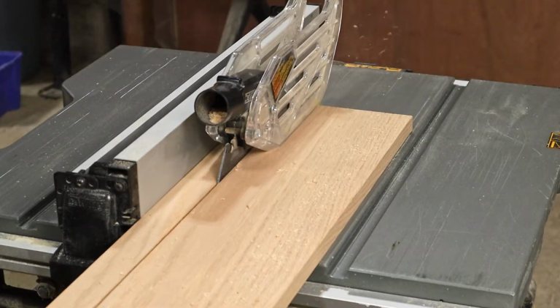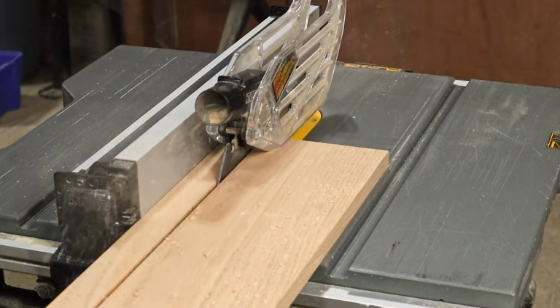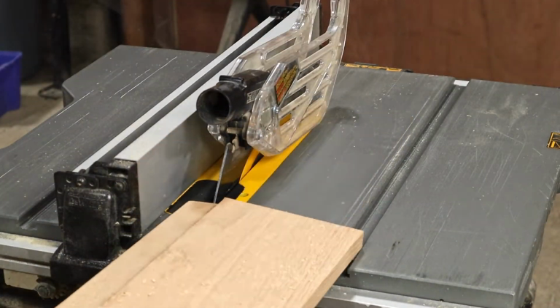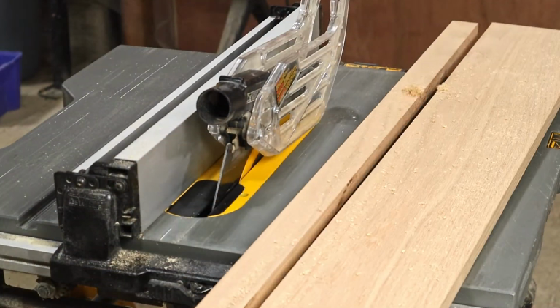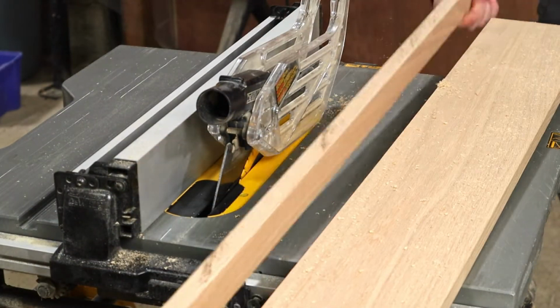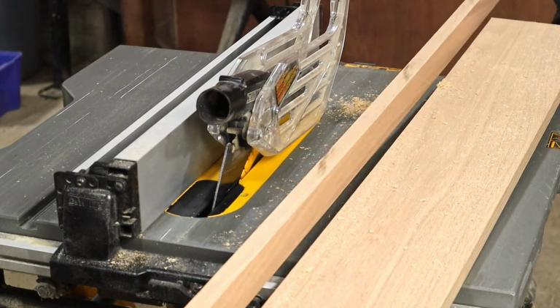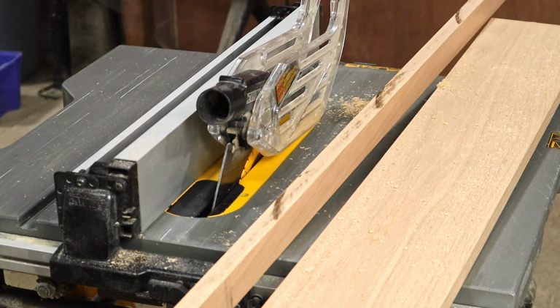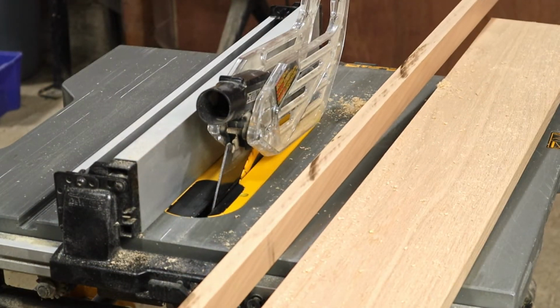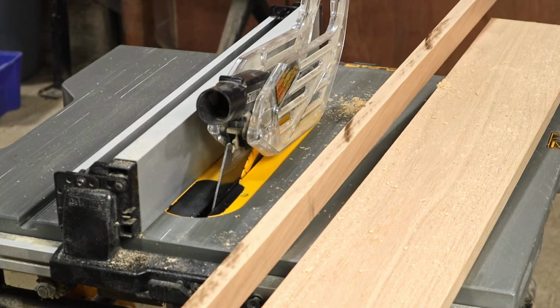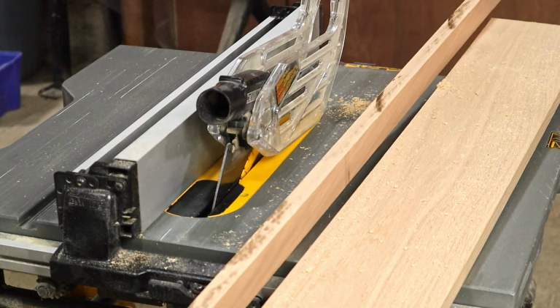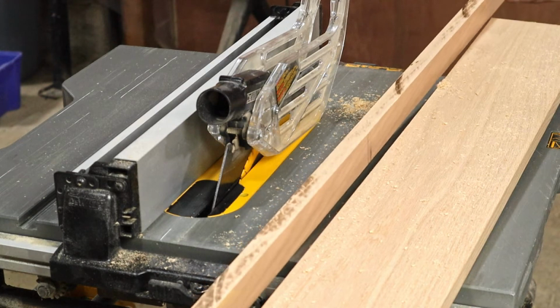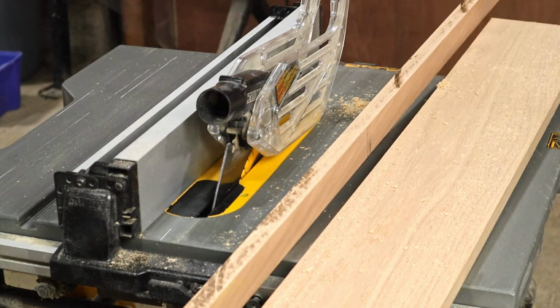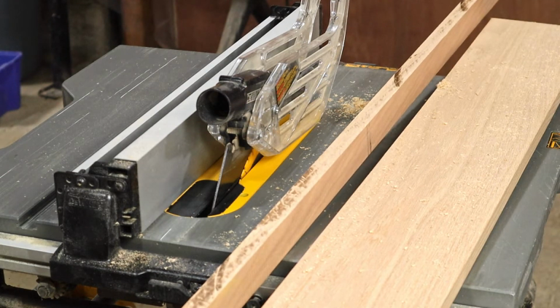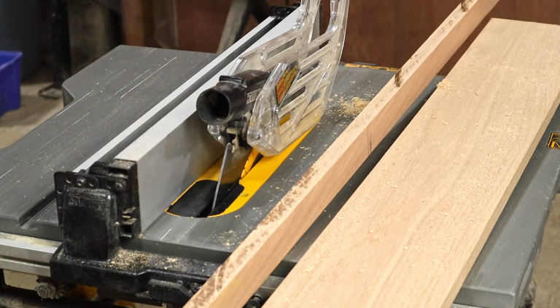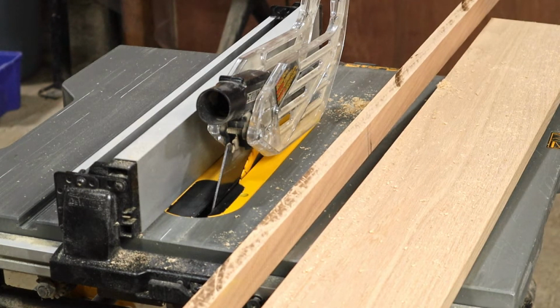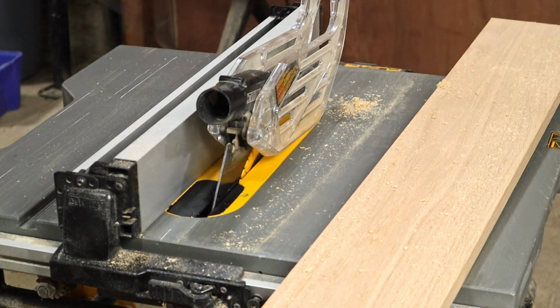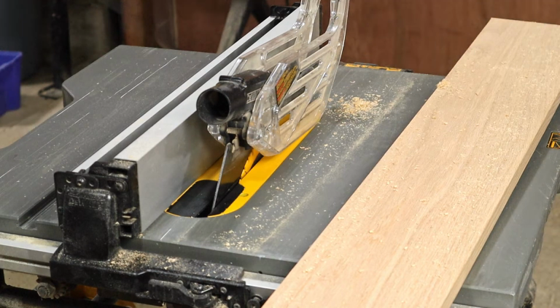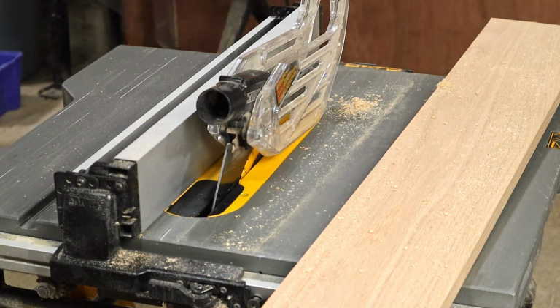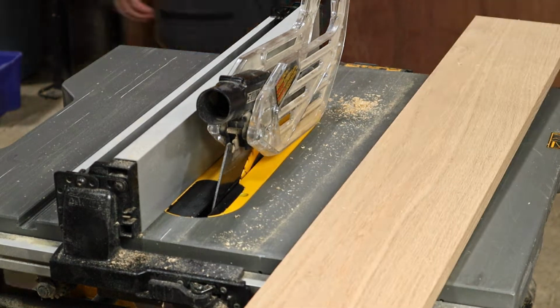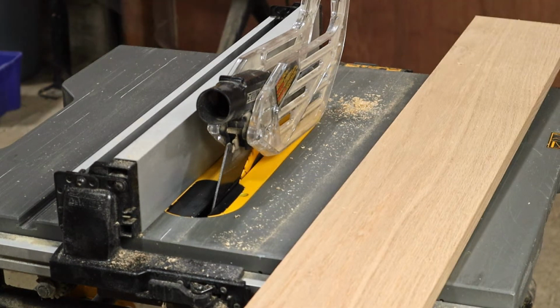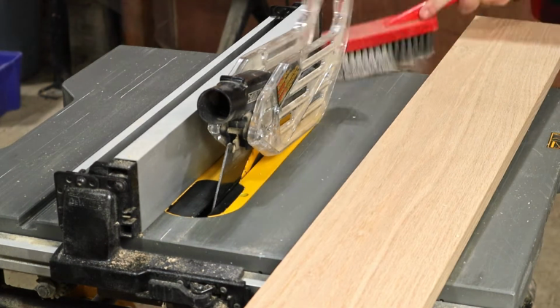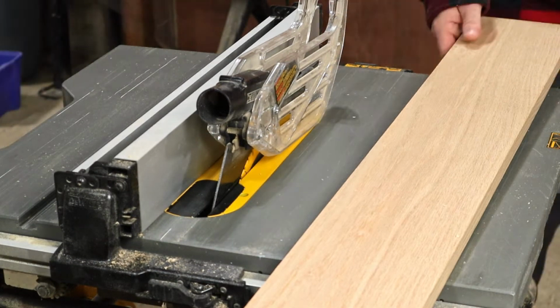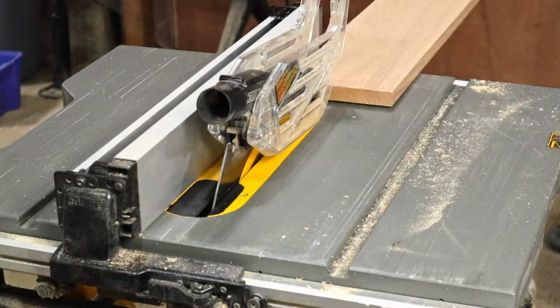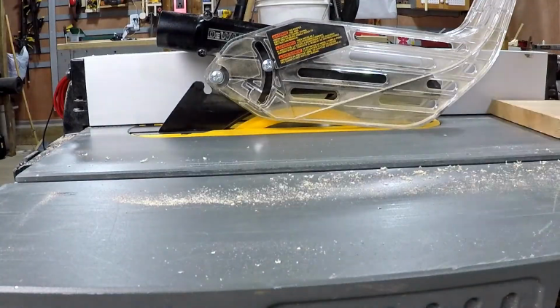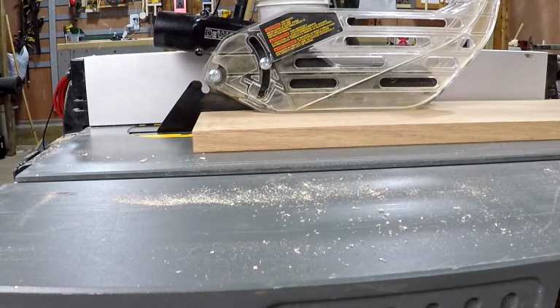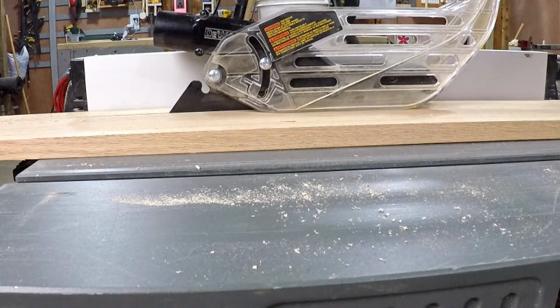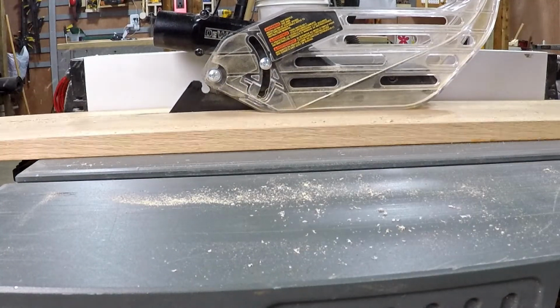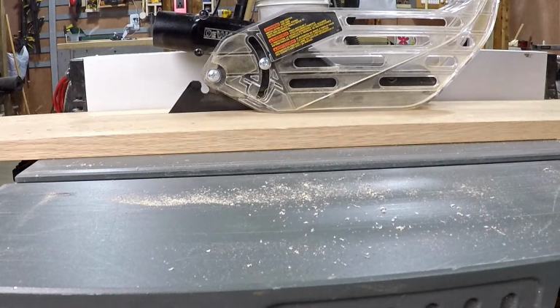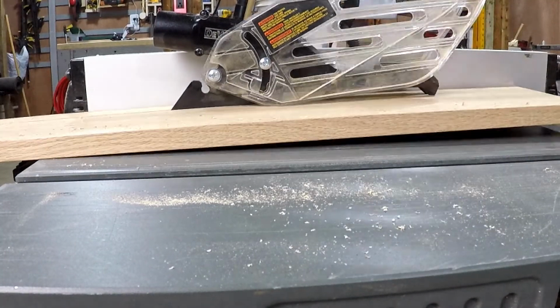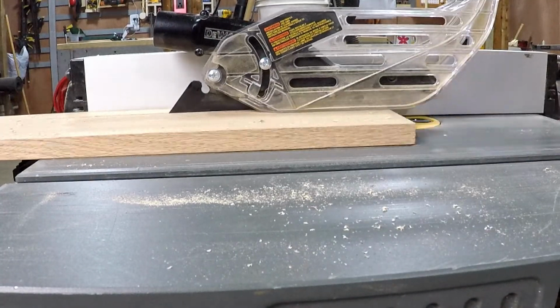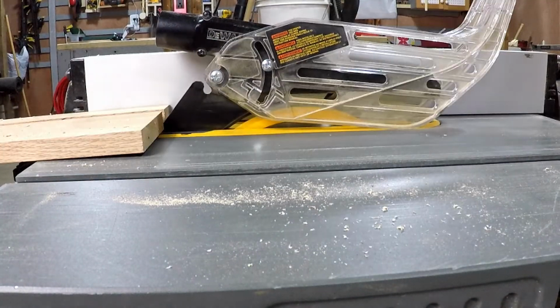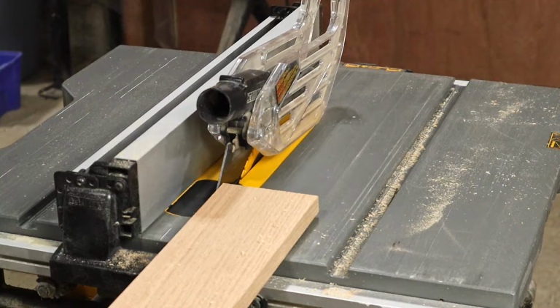I had a tough time keeping this long board straight while I fed it through the table saw, and I ended up with some burn marks on the wood. I'm not sure if it's because the table saw blade is not the right one, or if my hands just weren't steady enough, or maybe a bit of both.